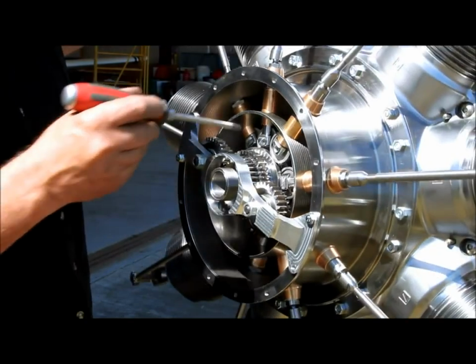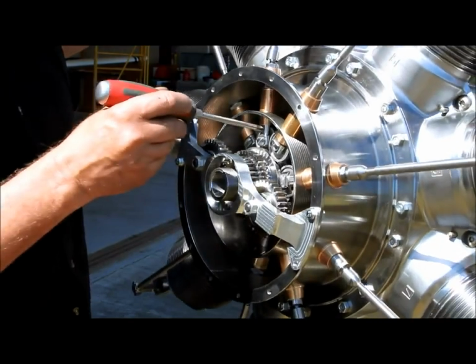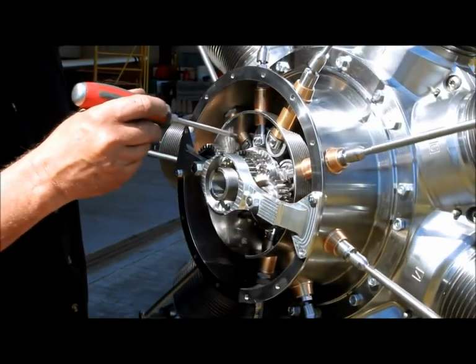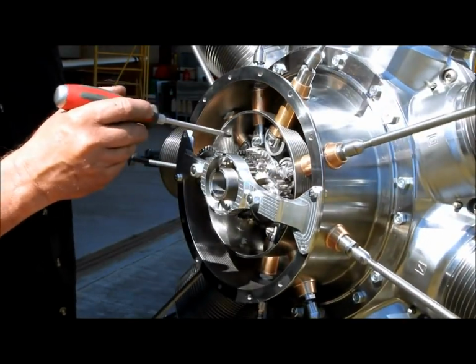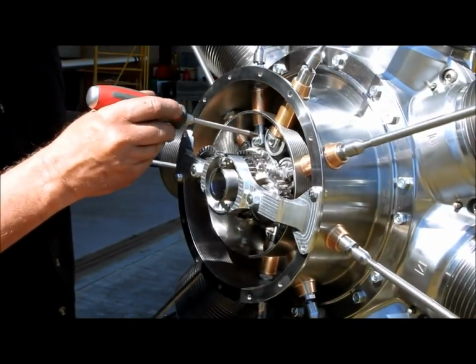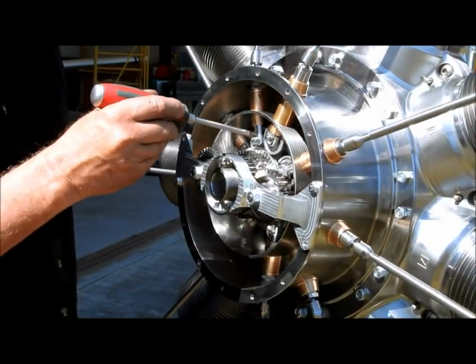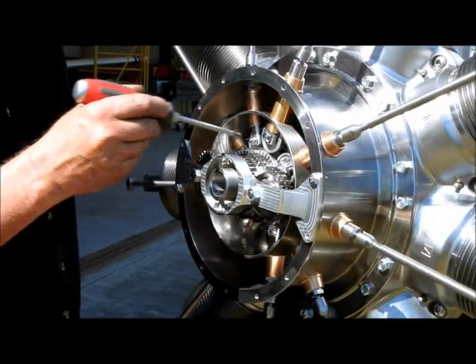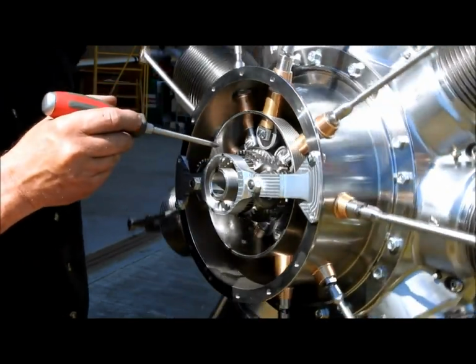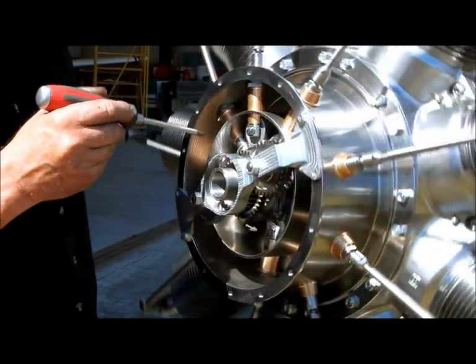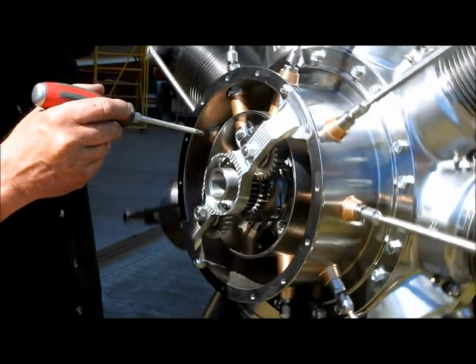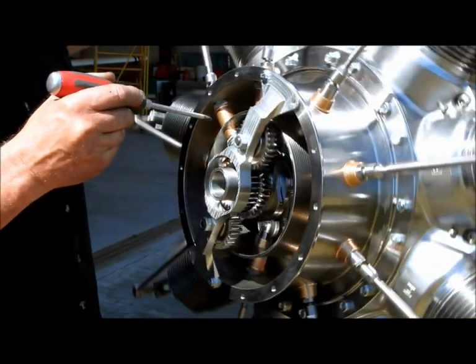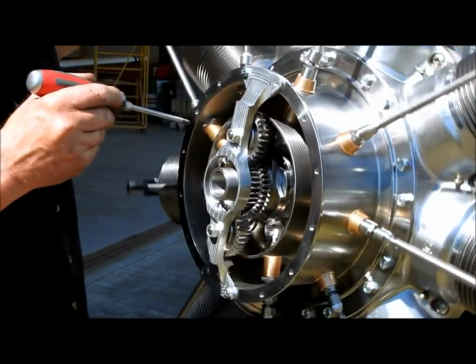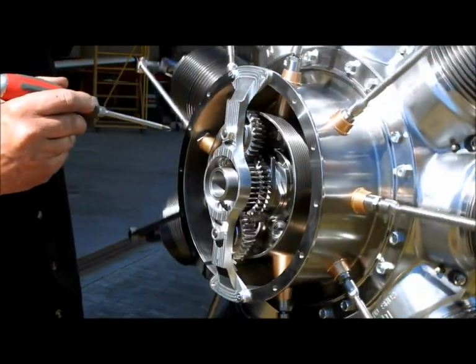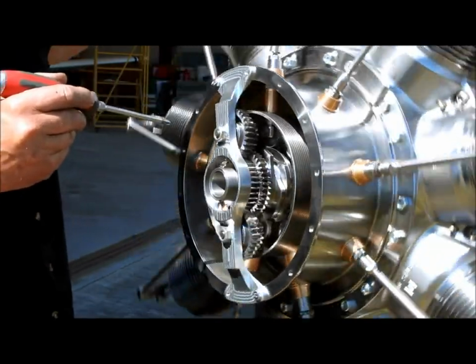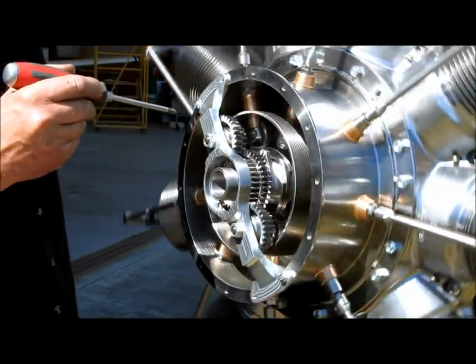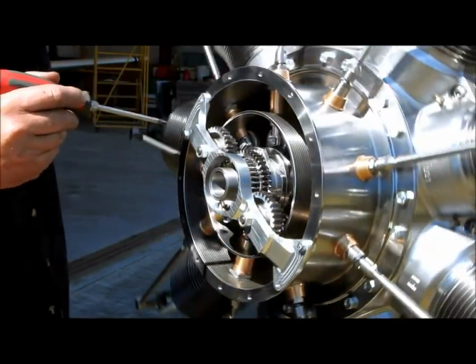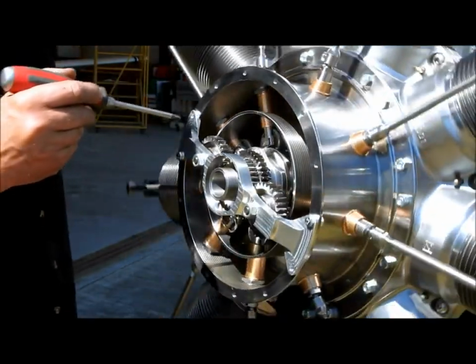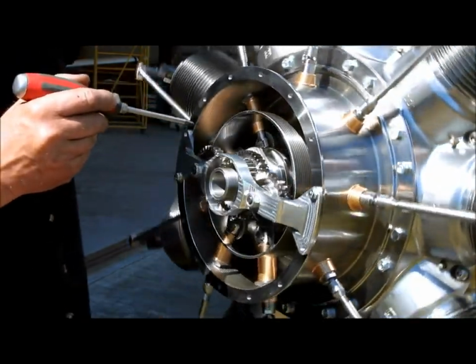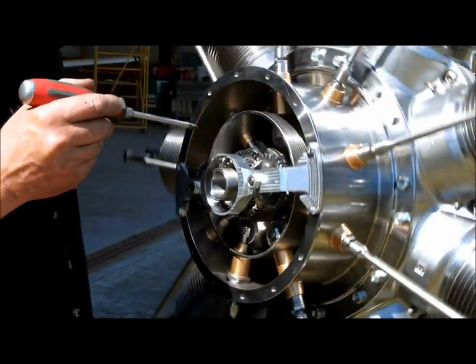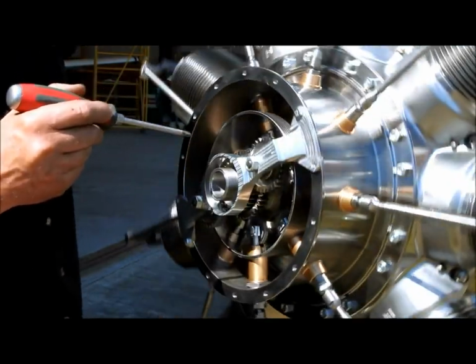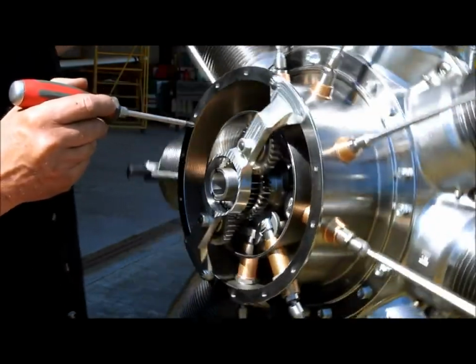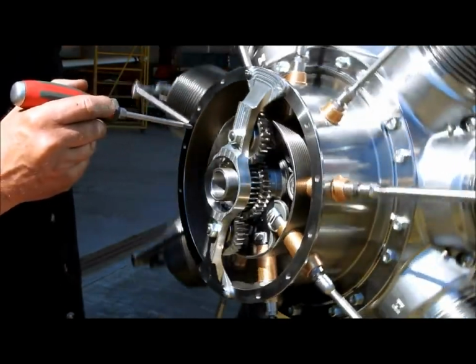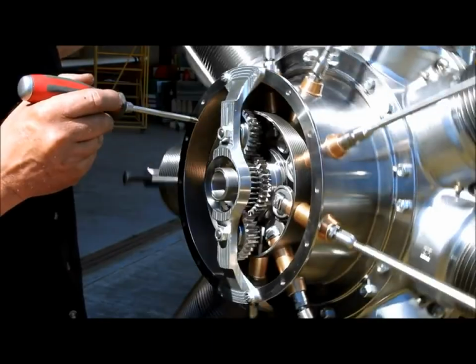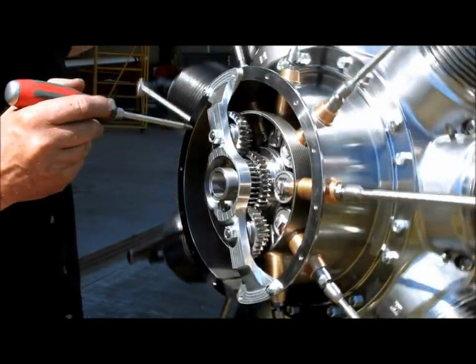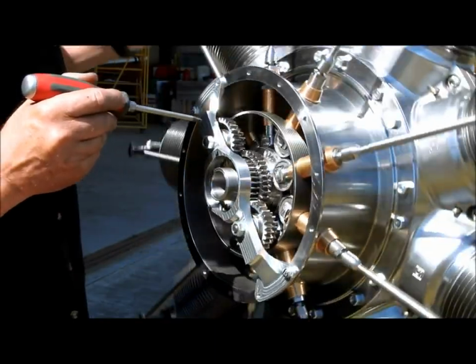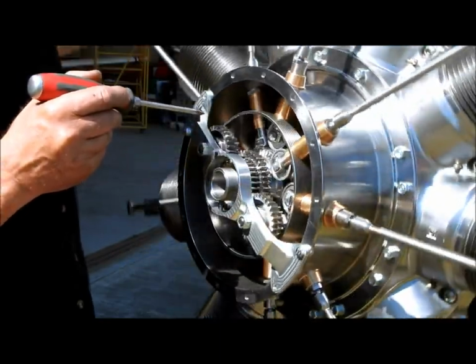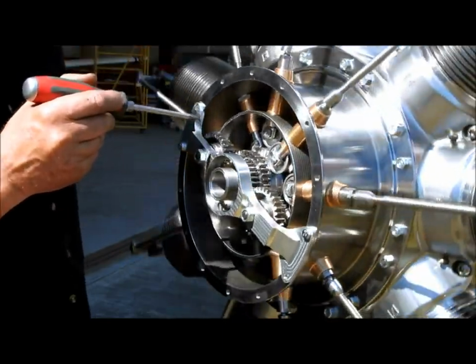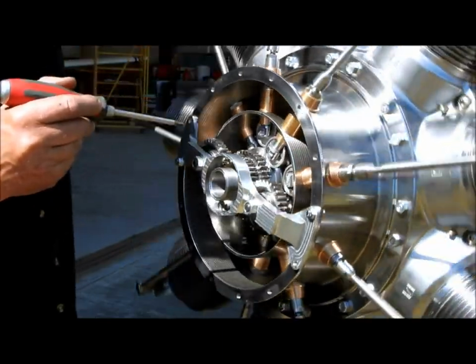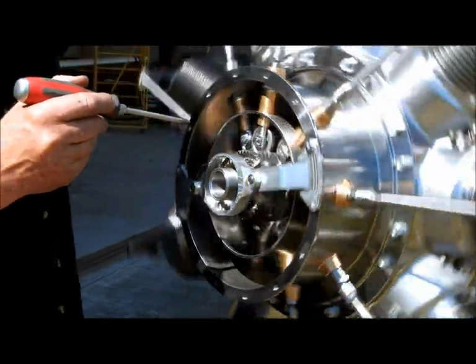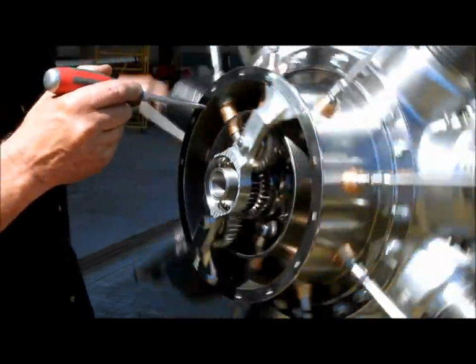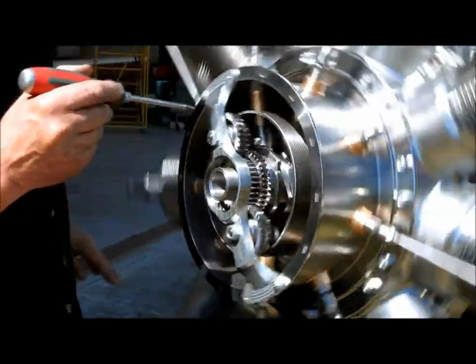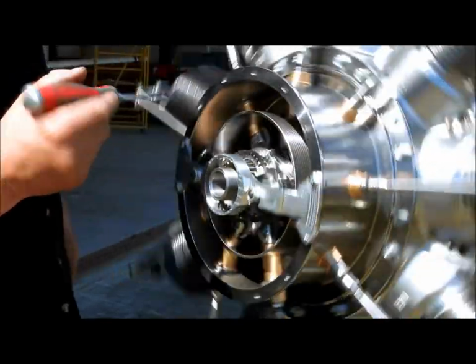You can also see that we have roller cam followers. It's pretty unusual to have roller cam followers, but back in 1915 they did a very good job of solving the problems of getting the cams to roll up and down smoothly.